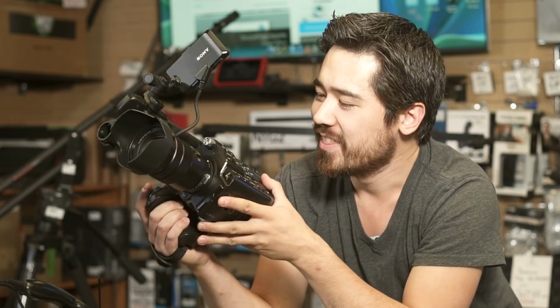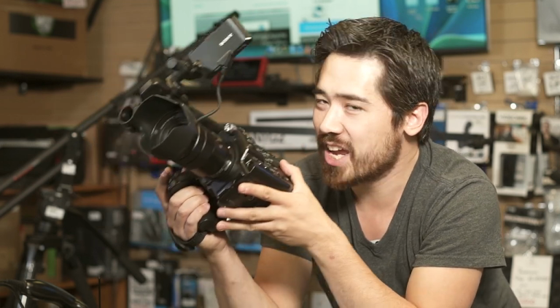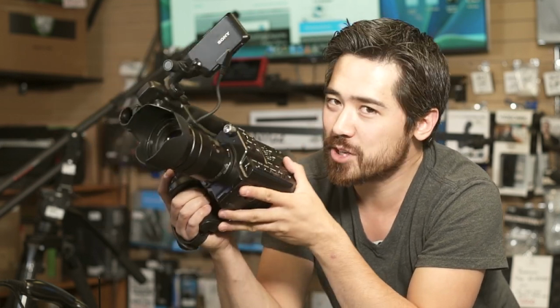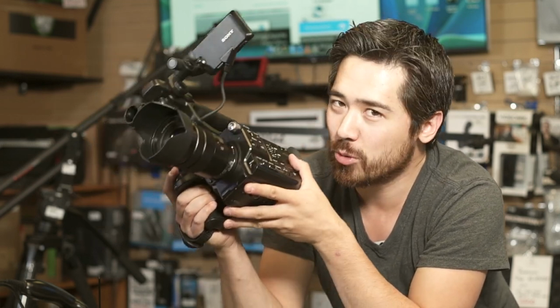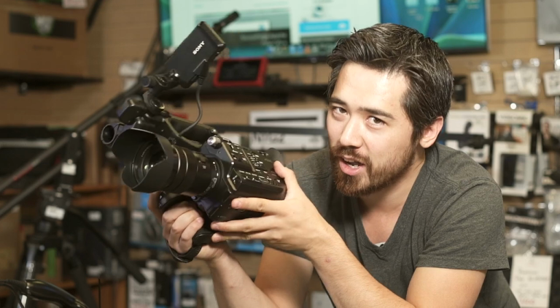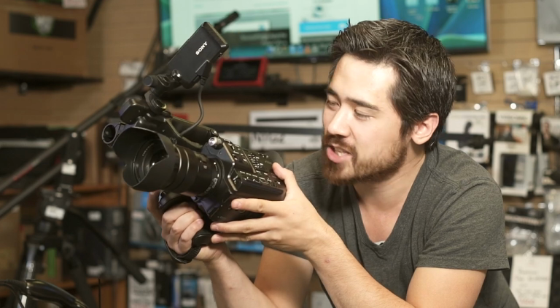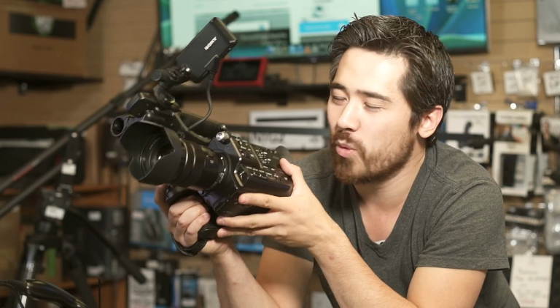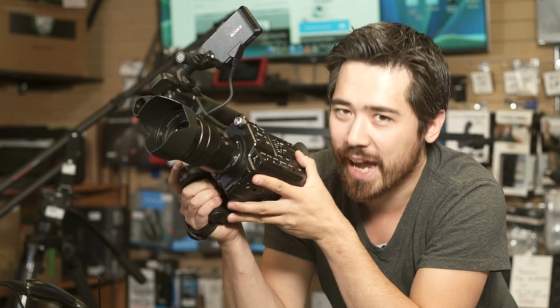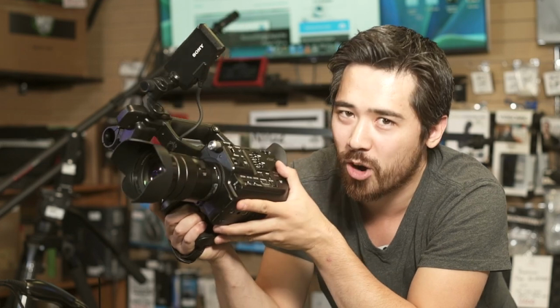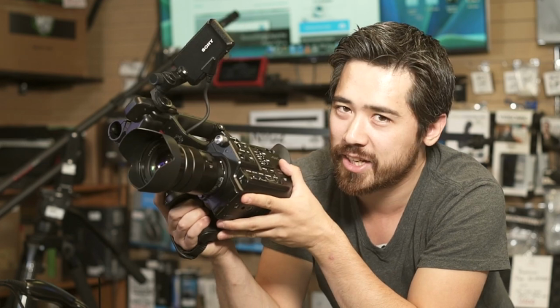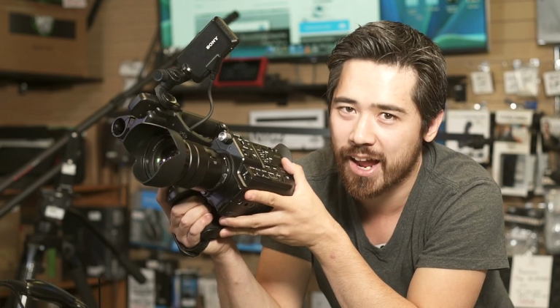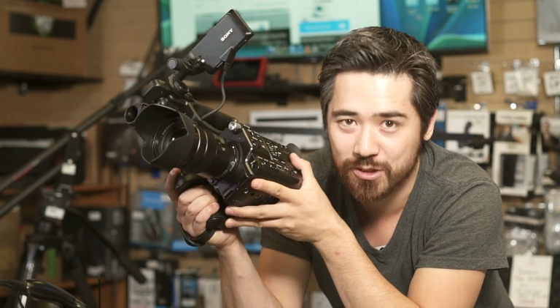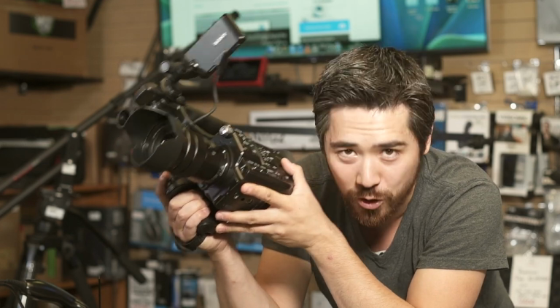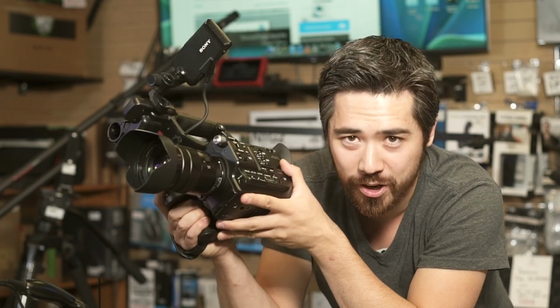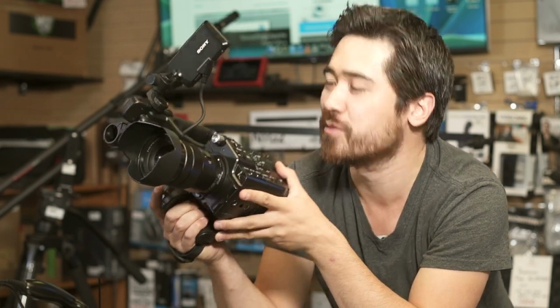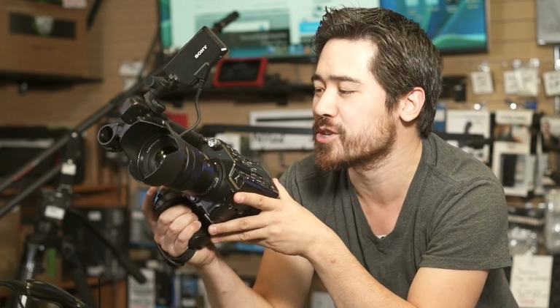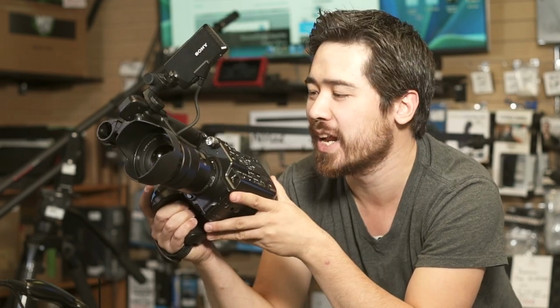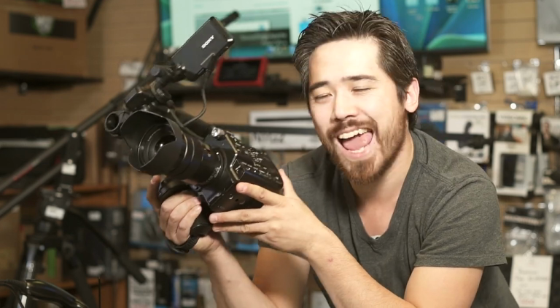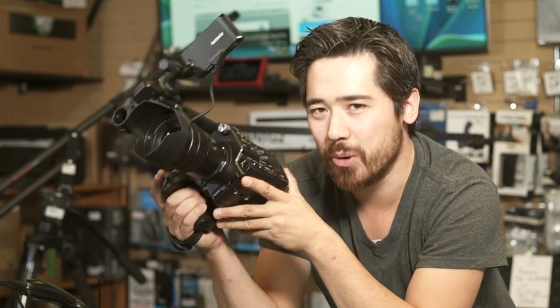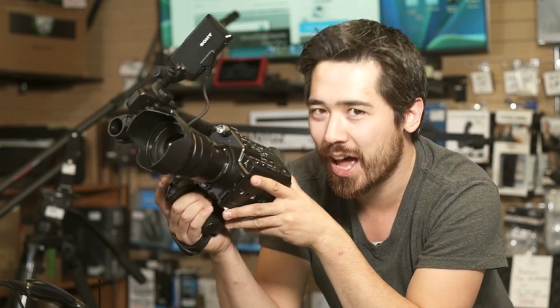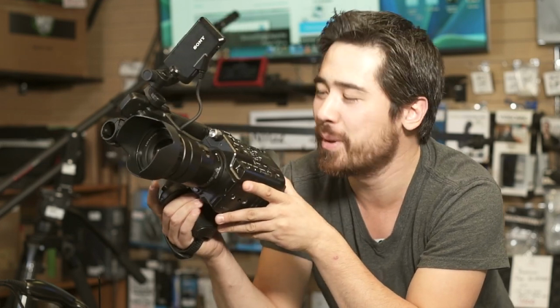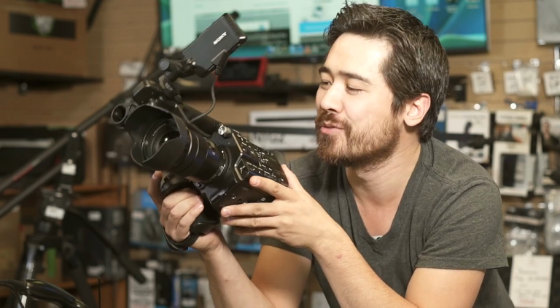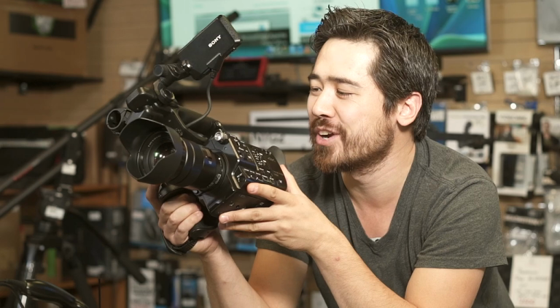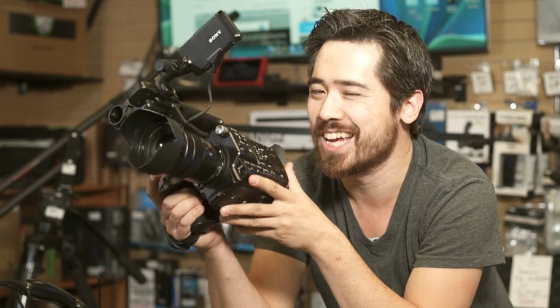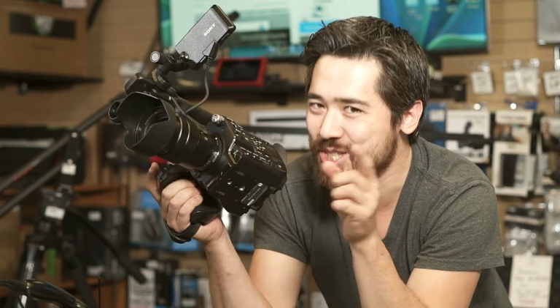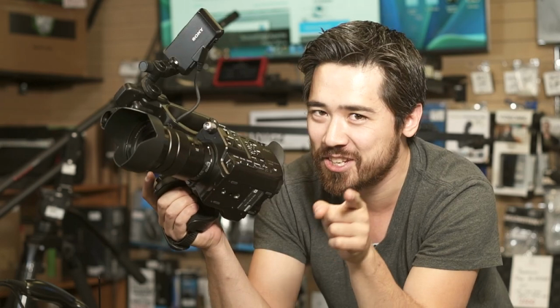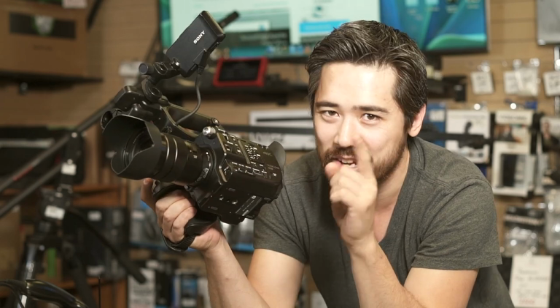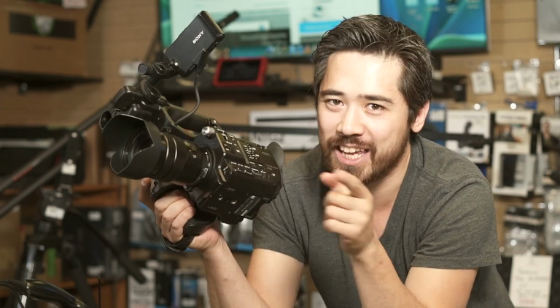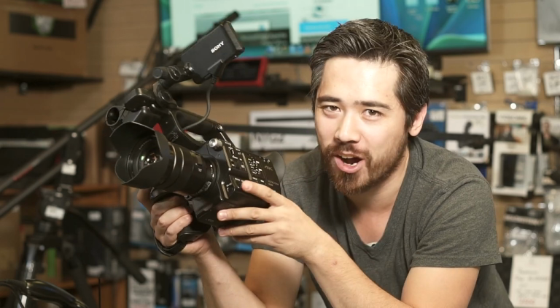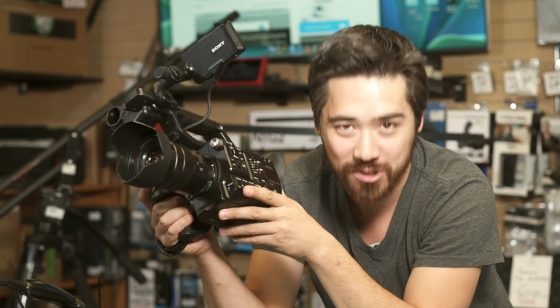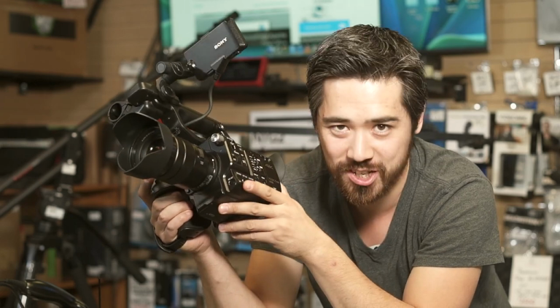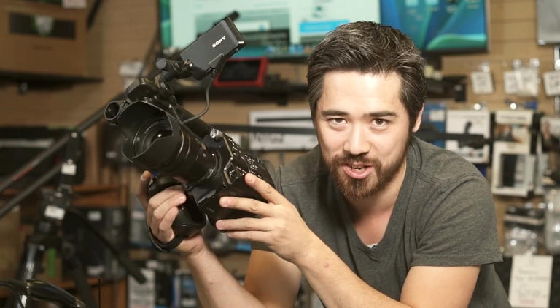This camera is going to be really awesome. We cannot wait to get our hands on a full production version of it and we will have a big review for you guys. So stay tuned, keep watching — we'll see you soon.